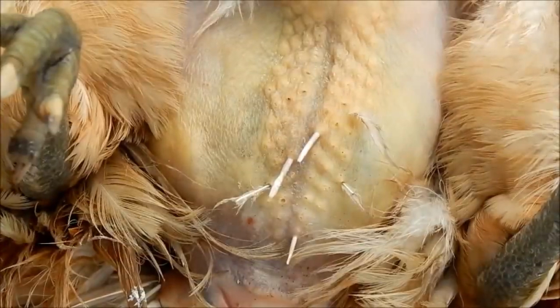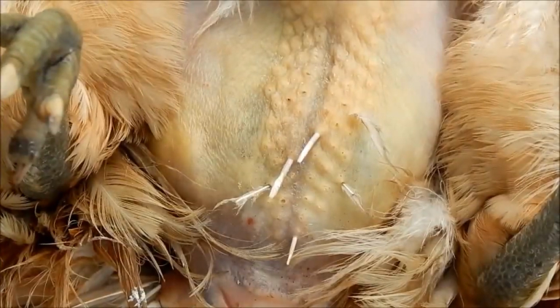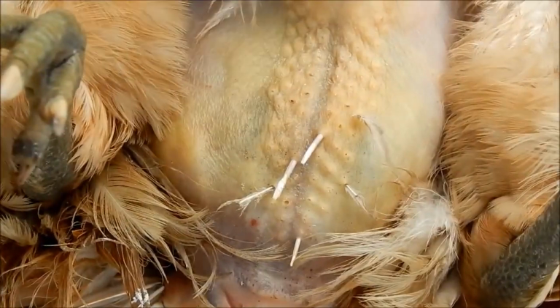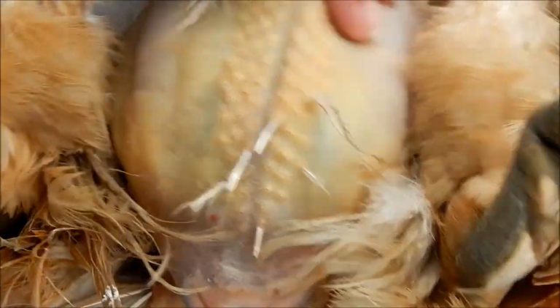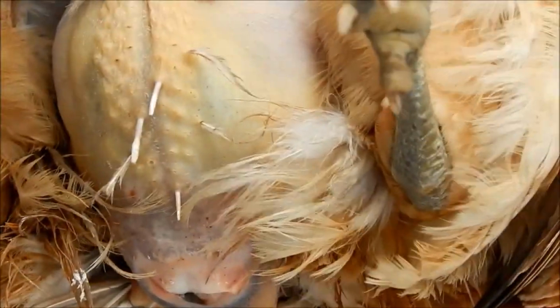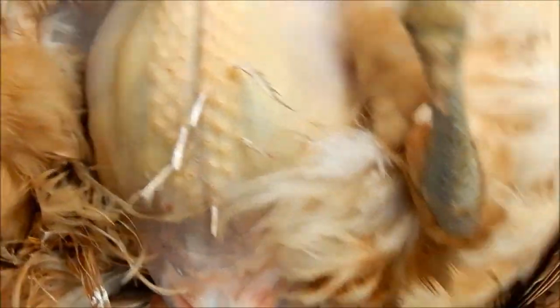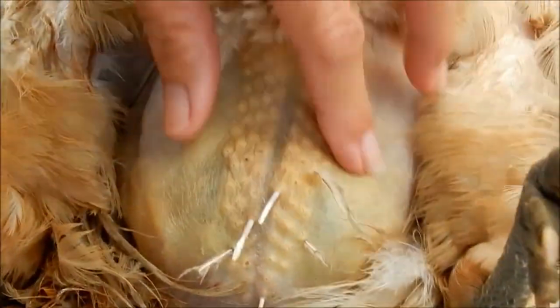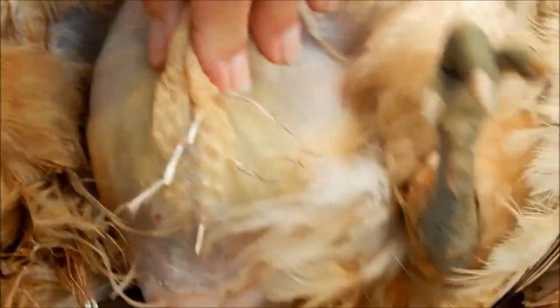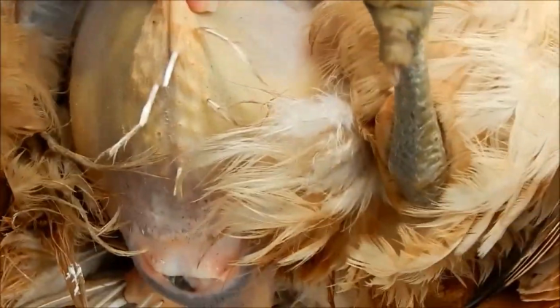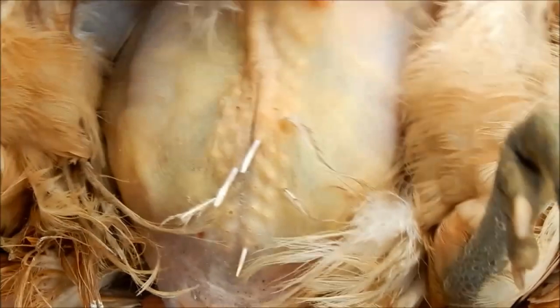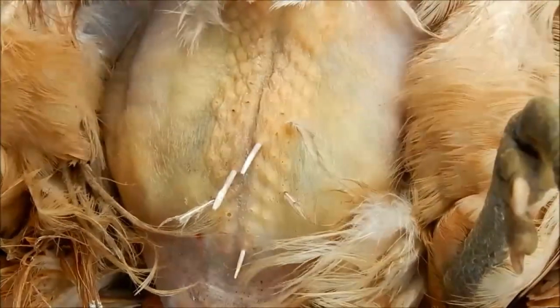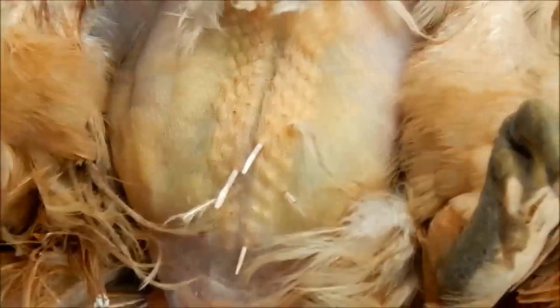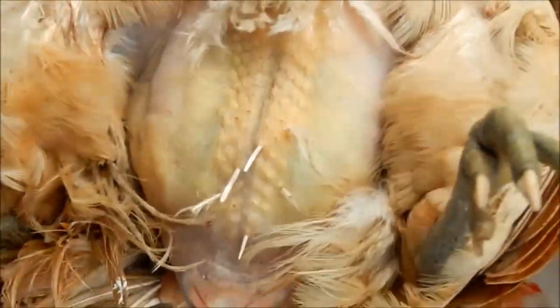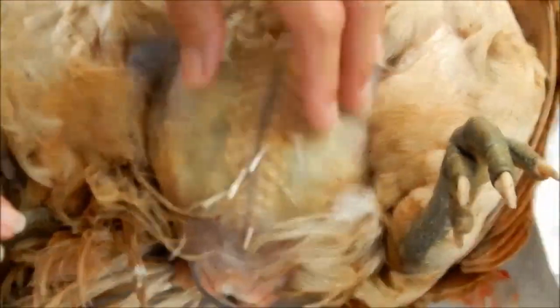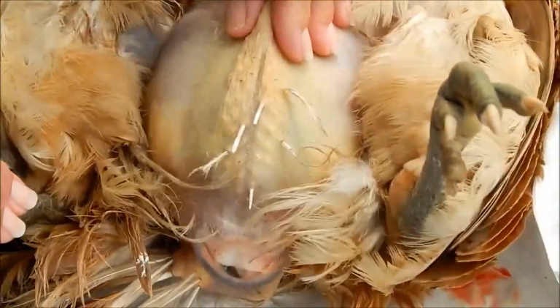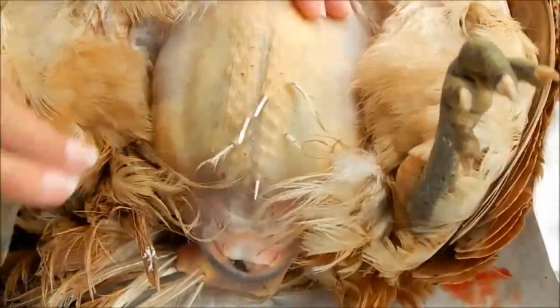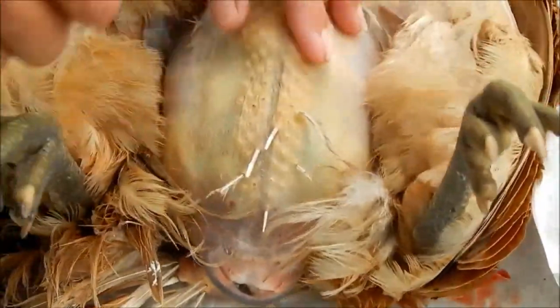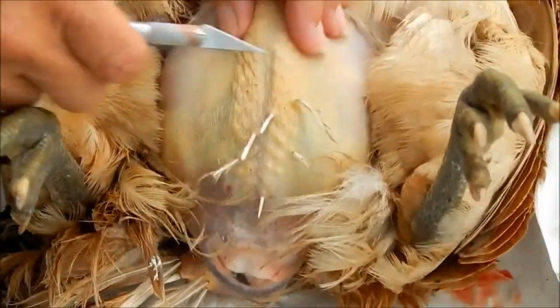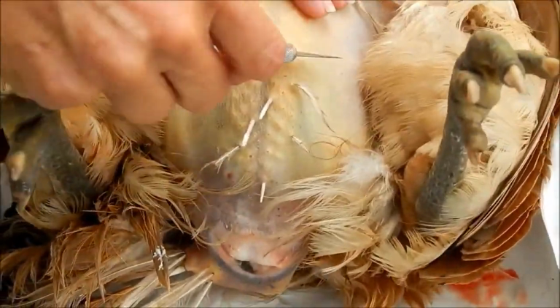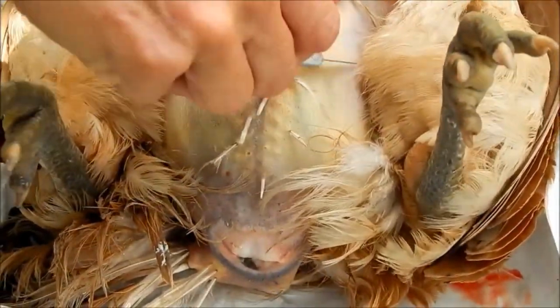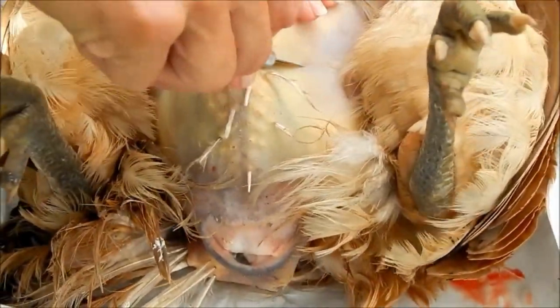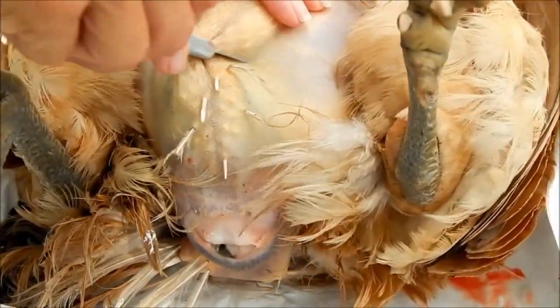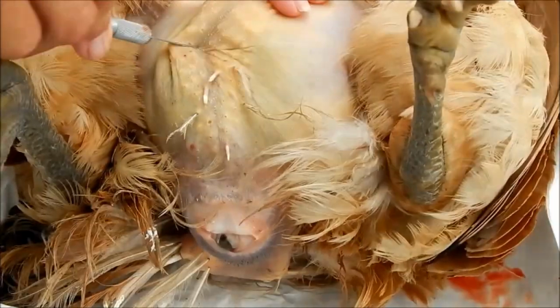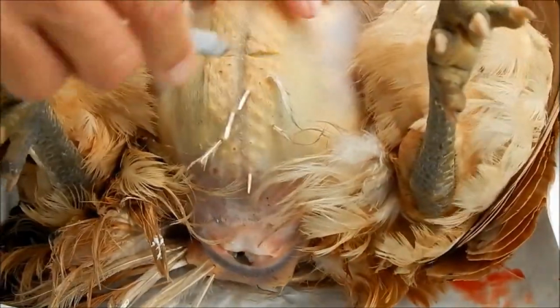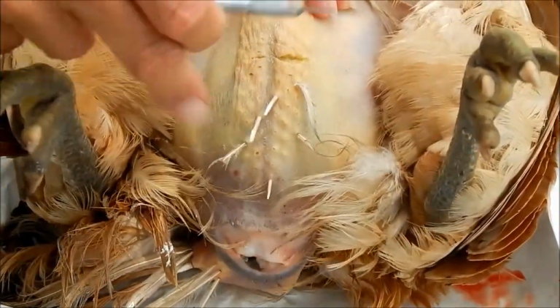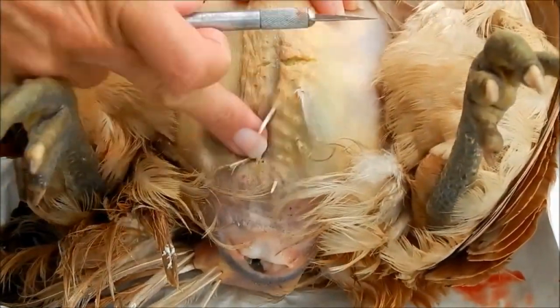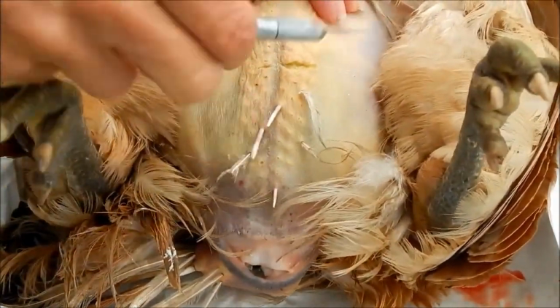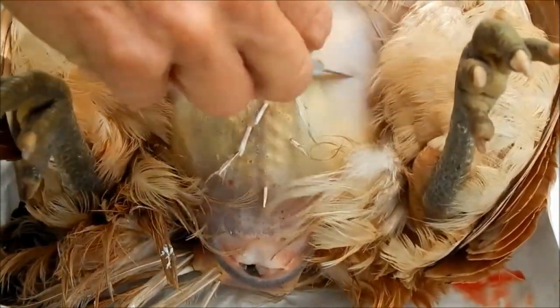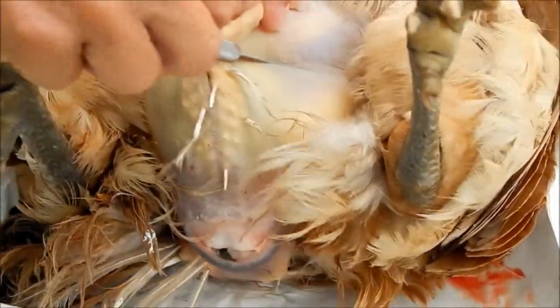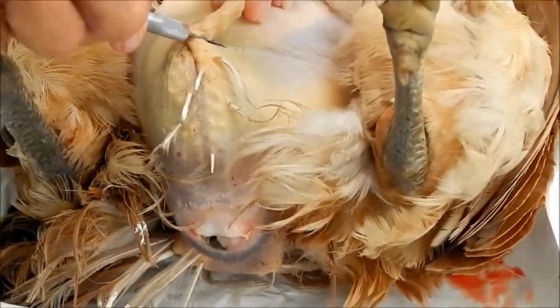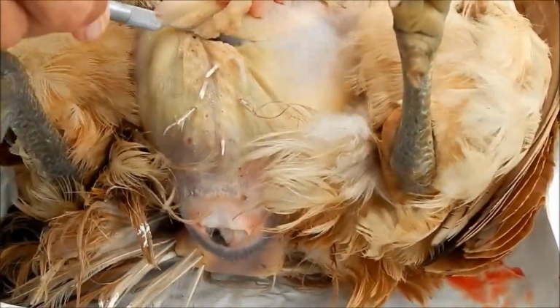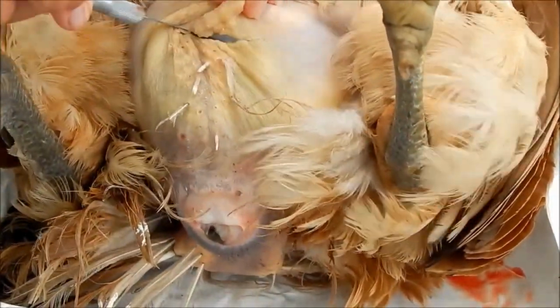This is the hen that was walking like a penguin and we're suspecting peritonitis instead of egg bound. I think she's been internally laying and for whatever reason has an internal infection. She looks gushy, so let's see what we find here.